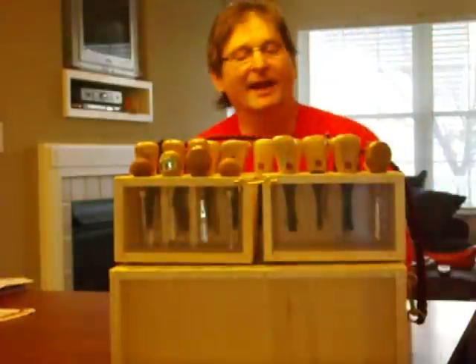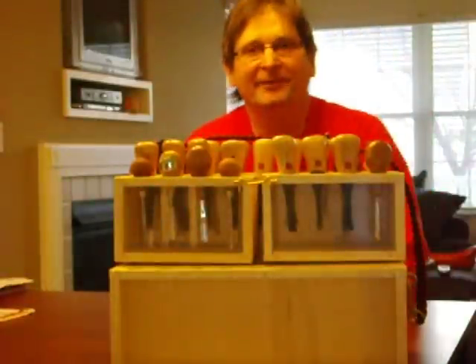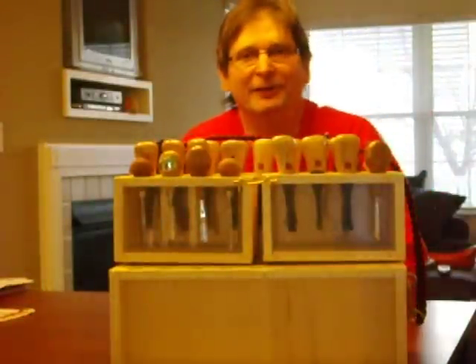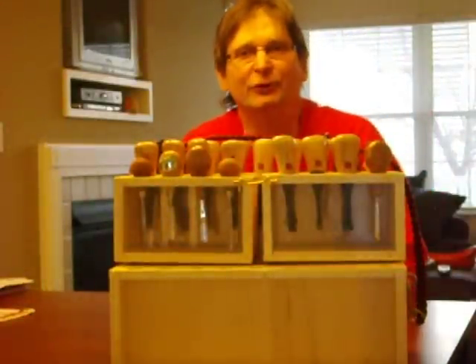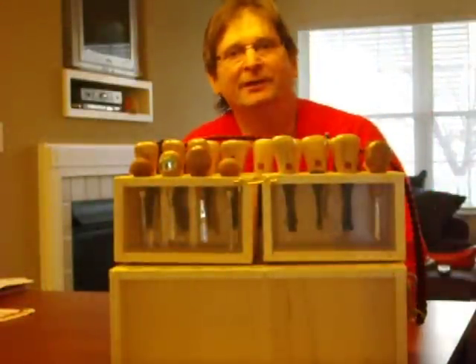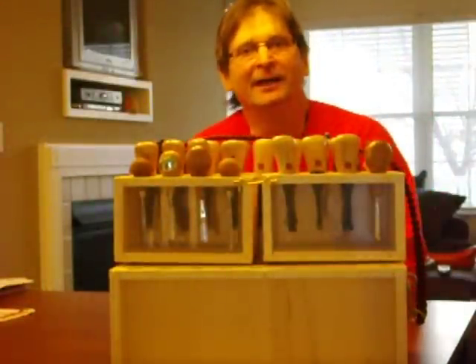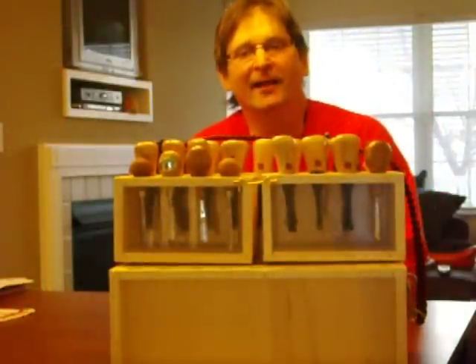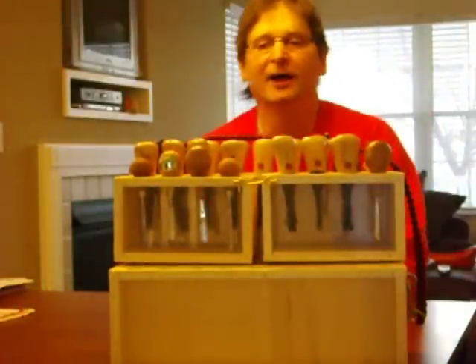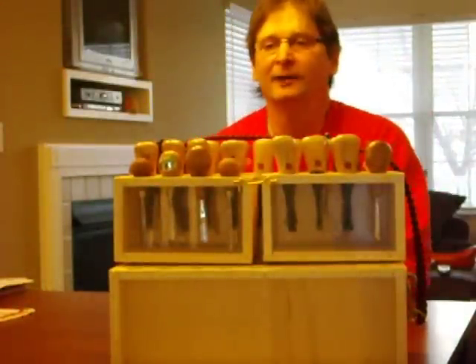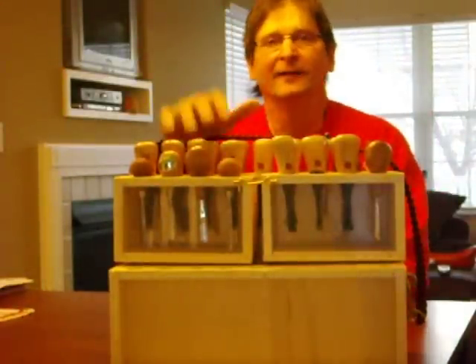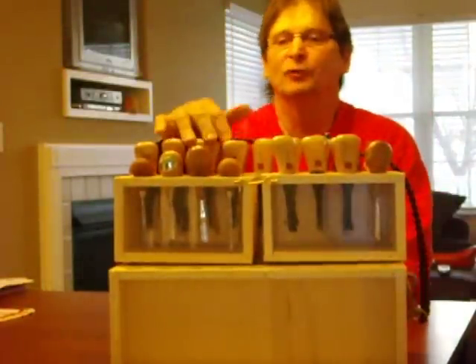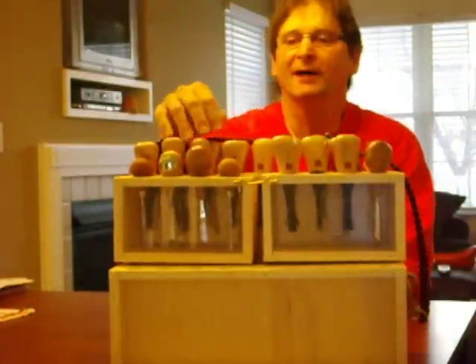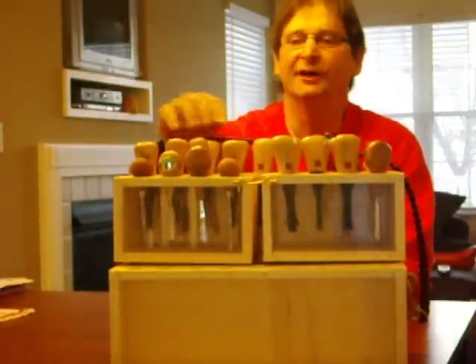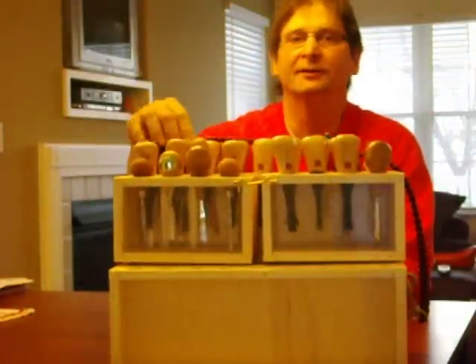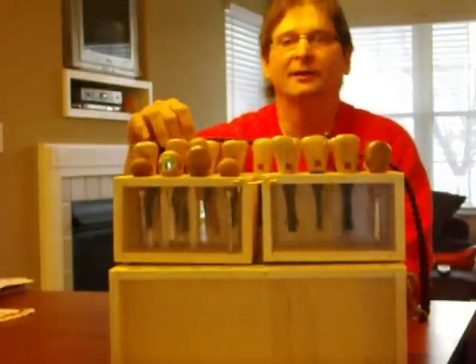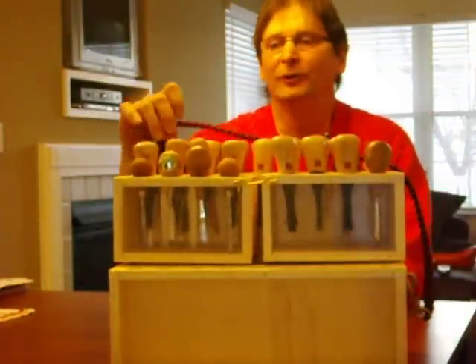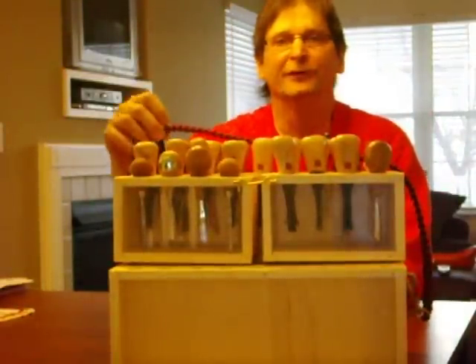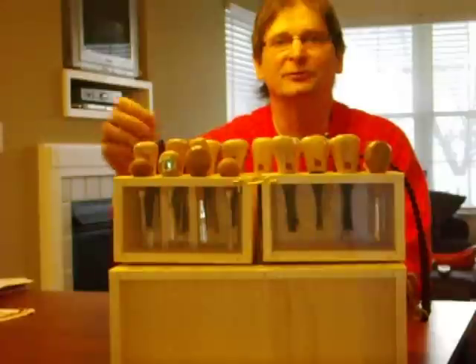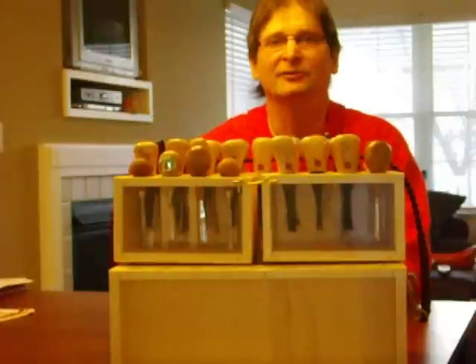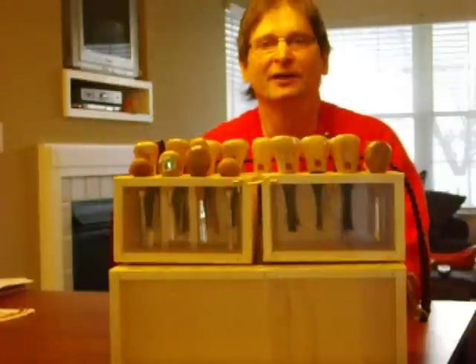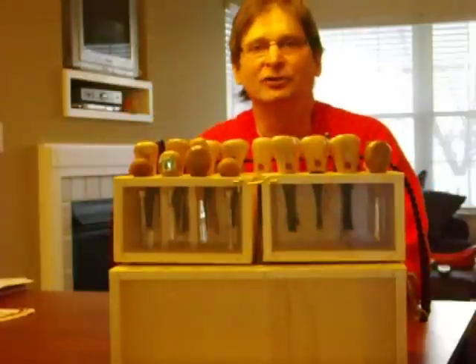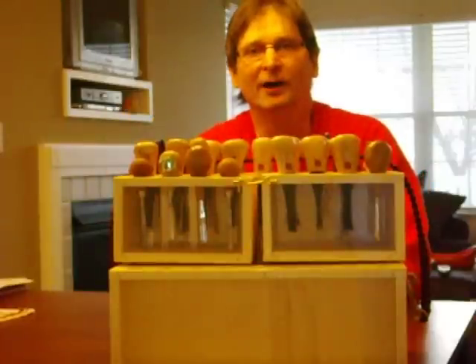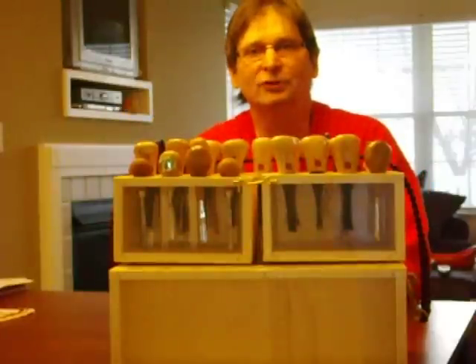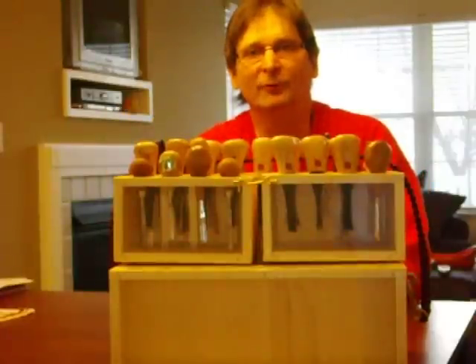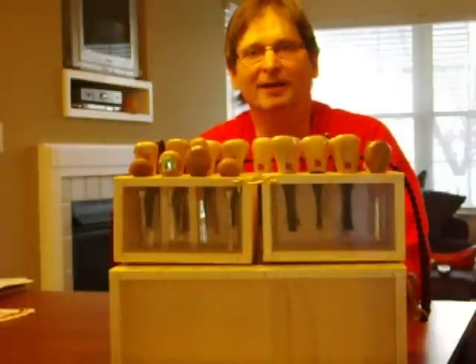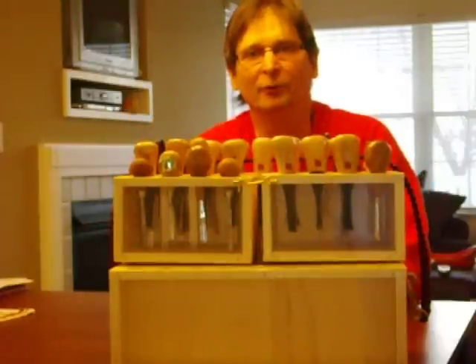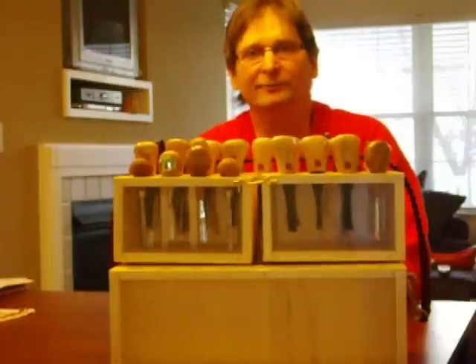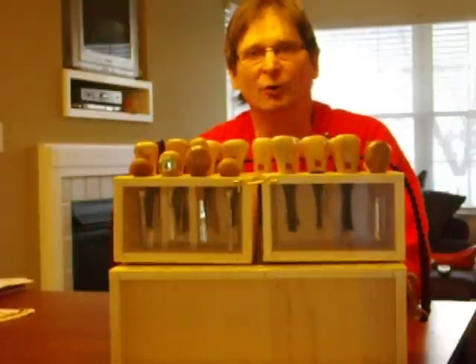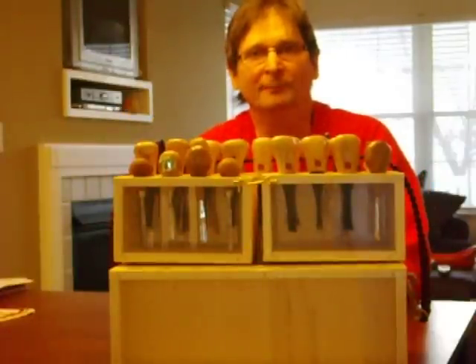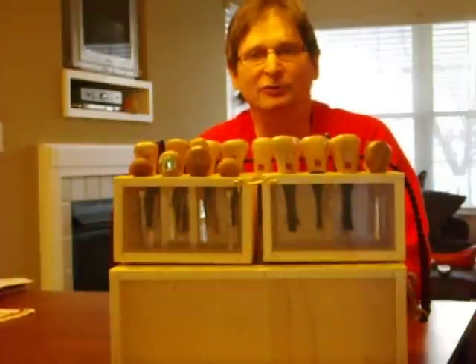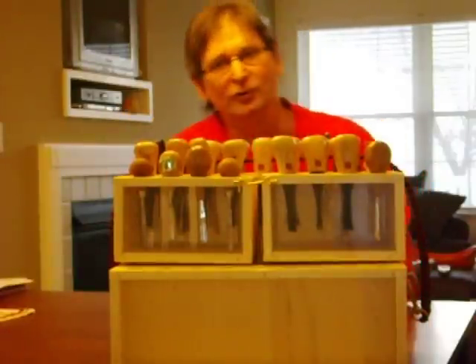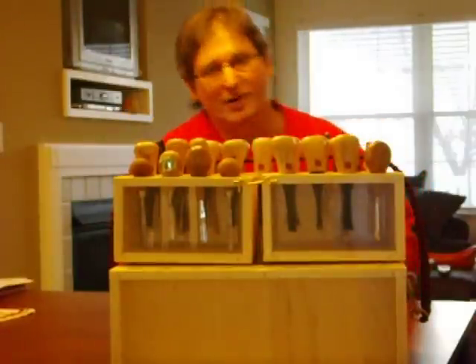Hey Al. Hey YouTube. Hey Al, I finally got my toolbox done. I want to do a video response and show everybody what I came up with. Let's start the tour here.